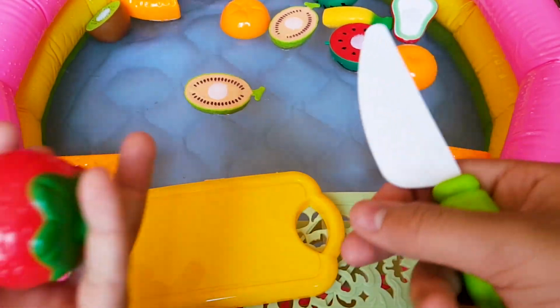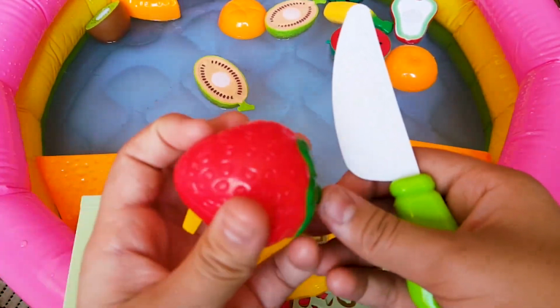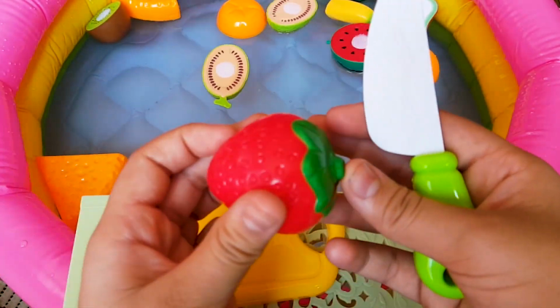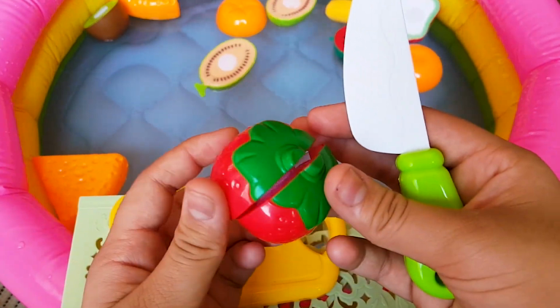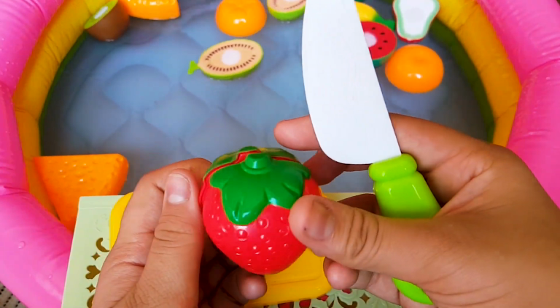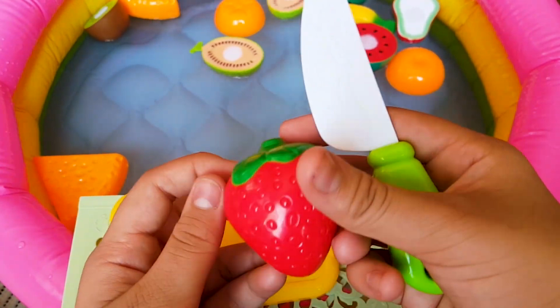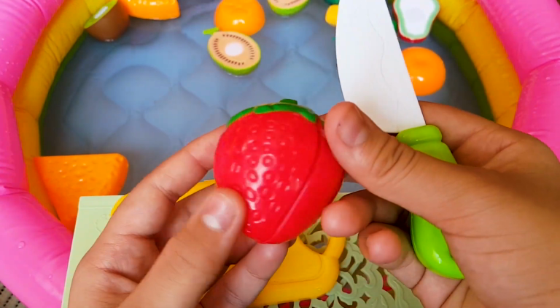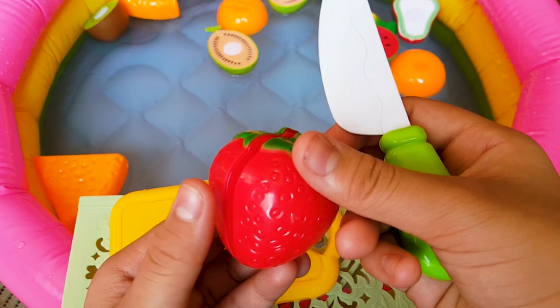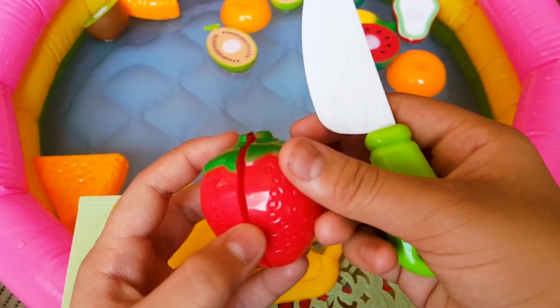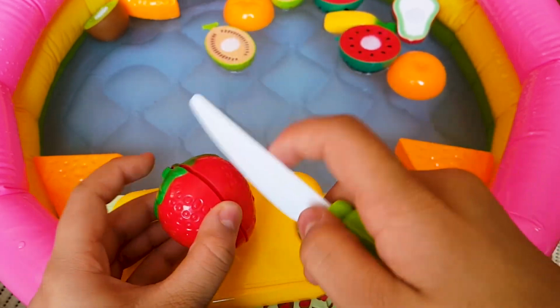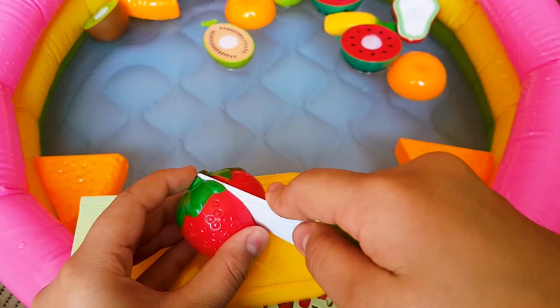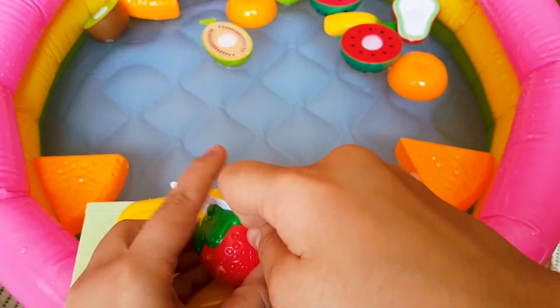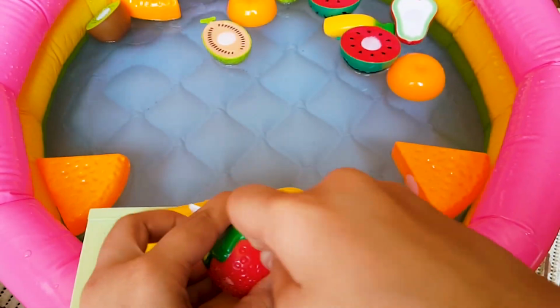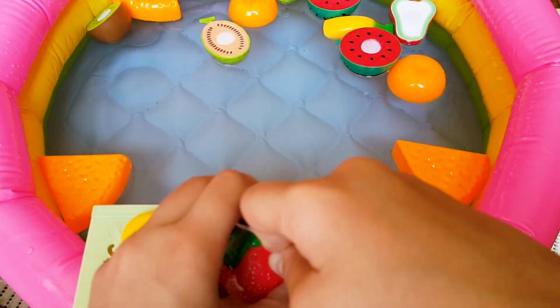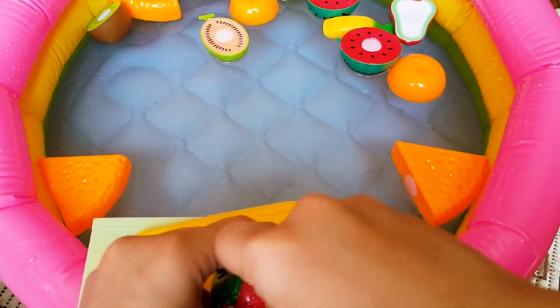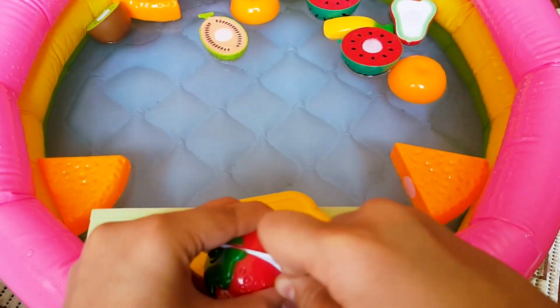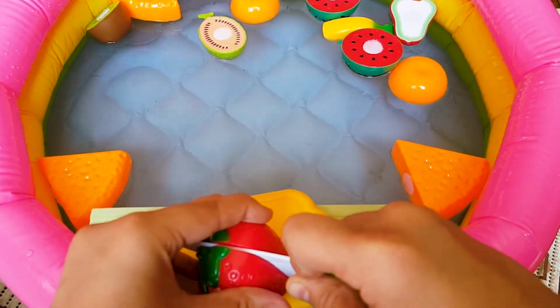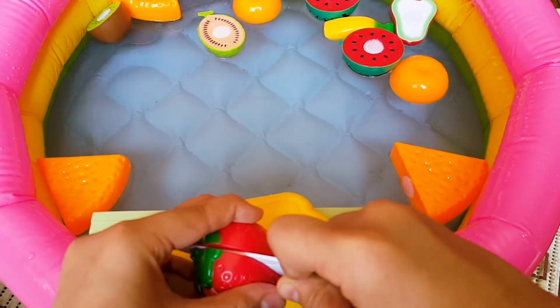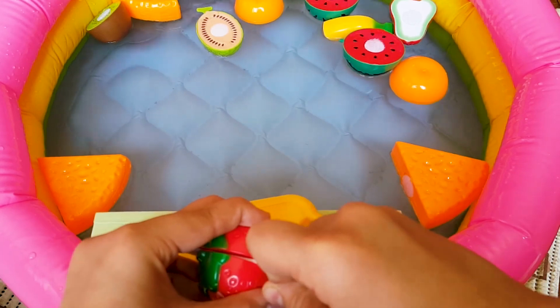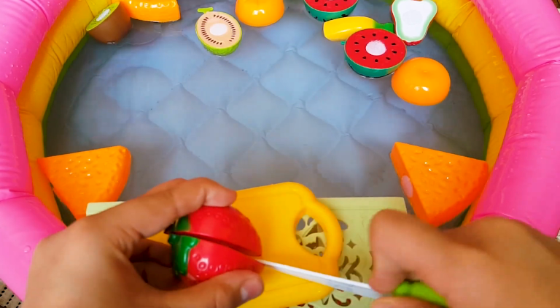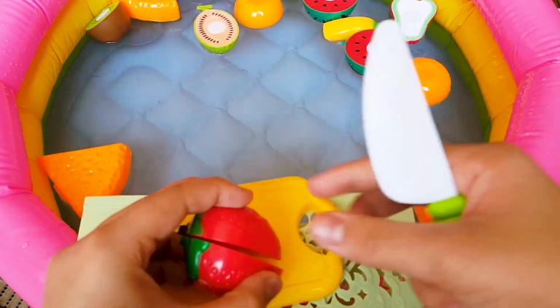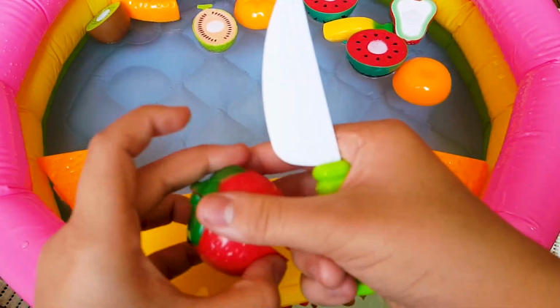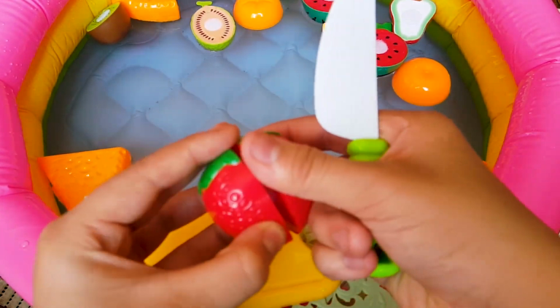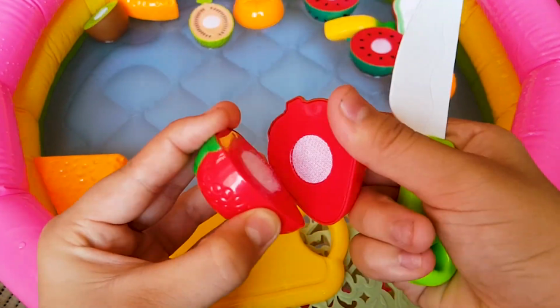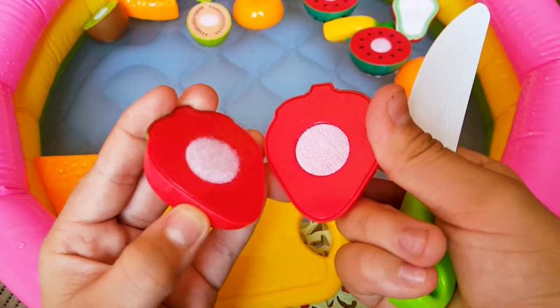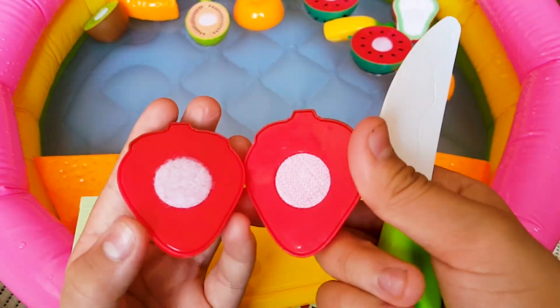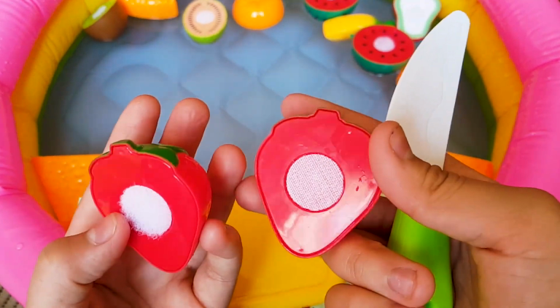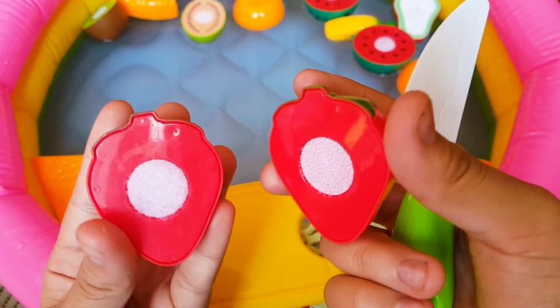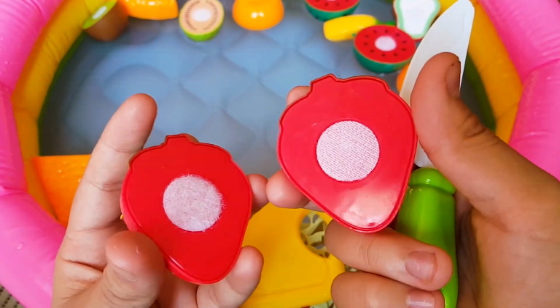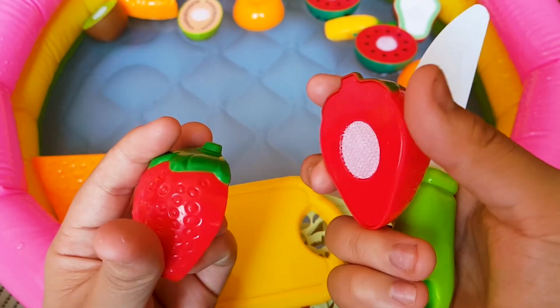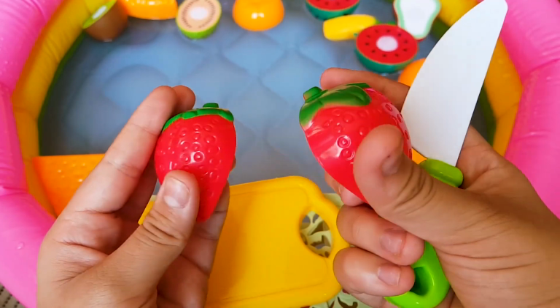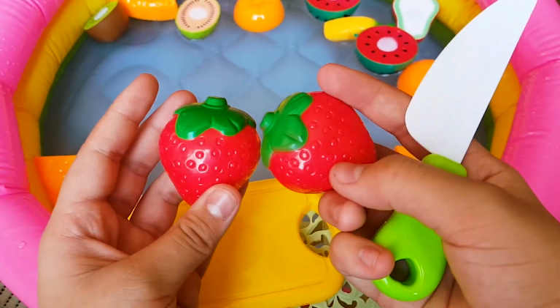This is a strawberry. It is red with green leaves. There are yellow leaves and green leaves. Inside is green.